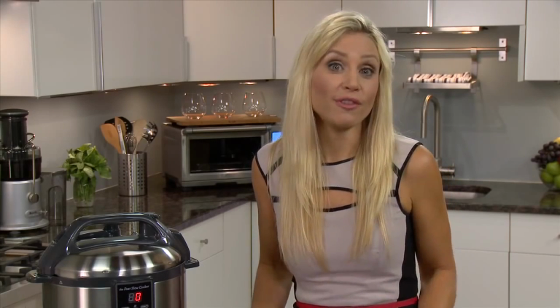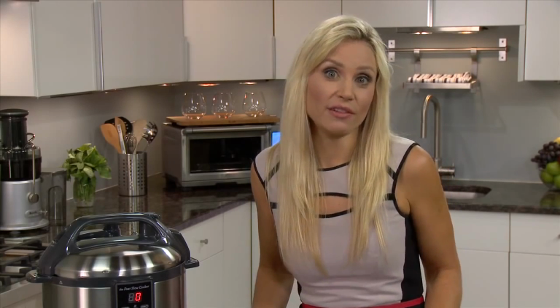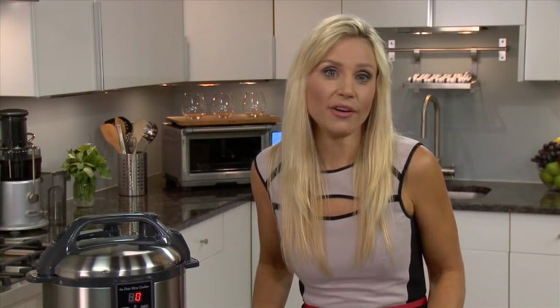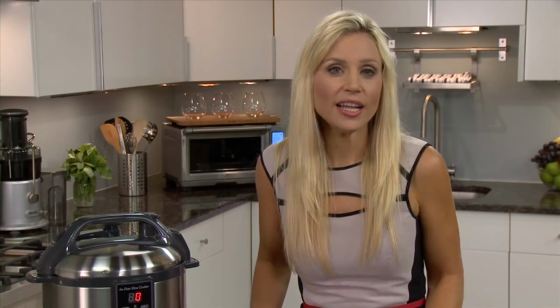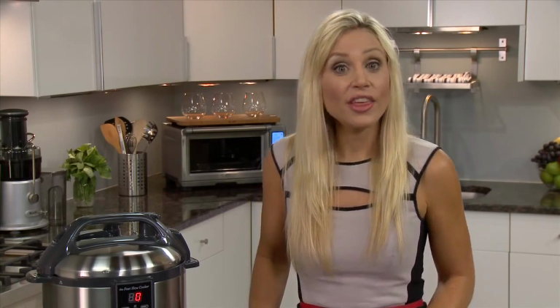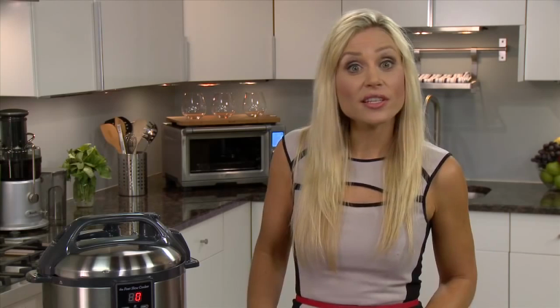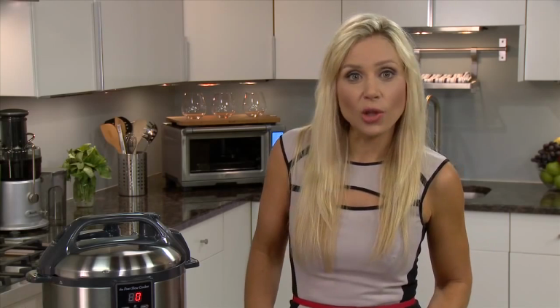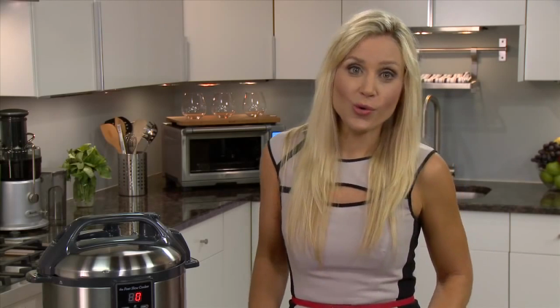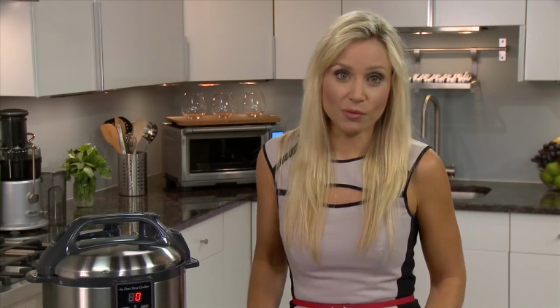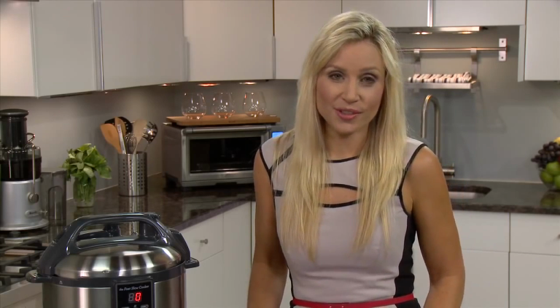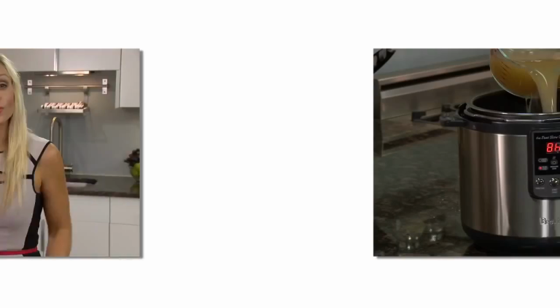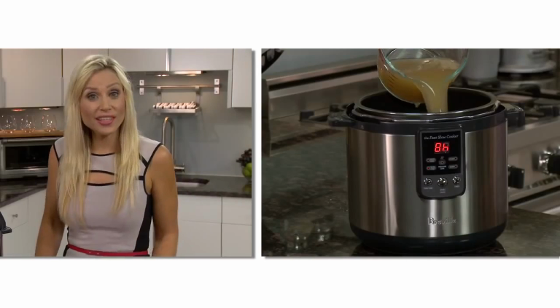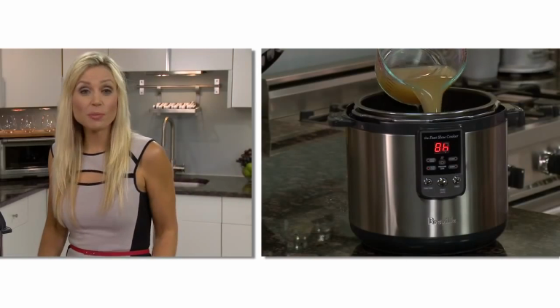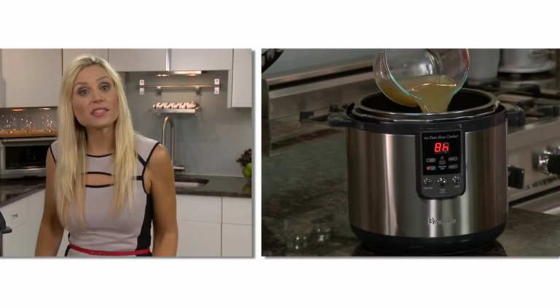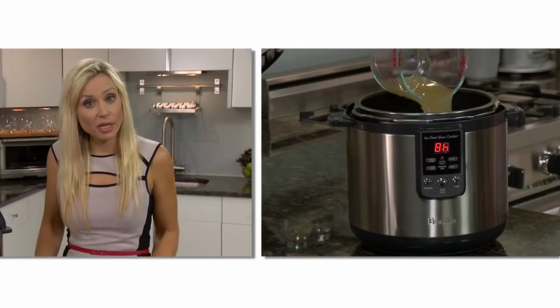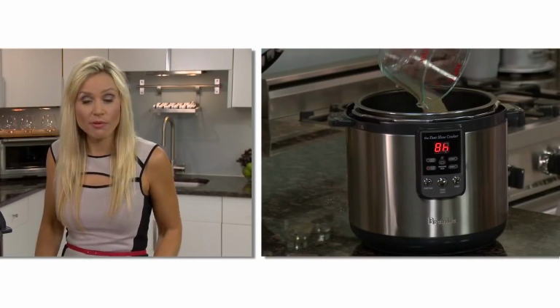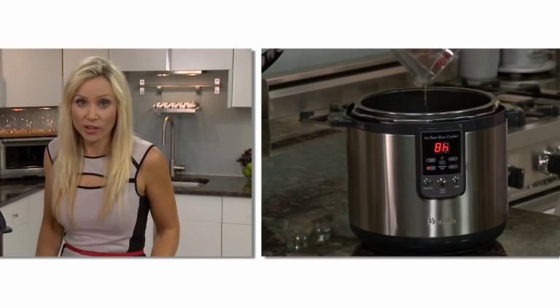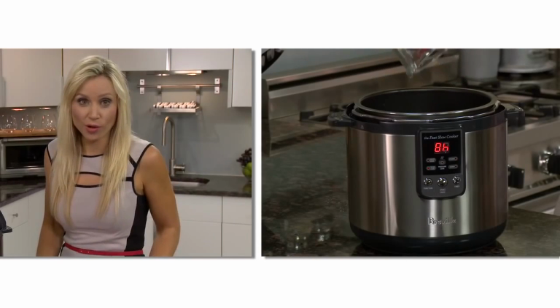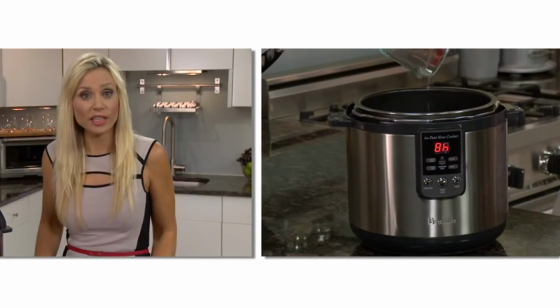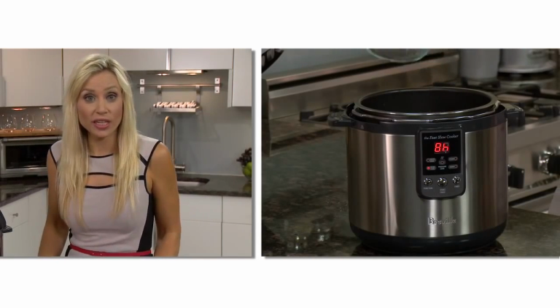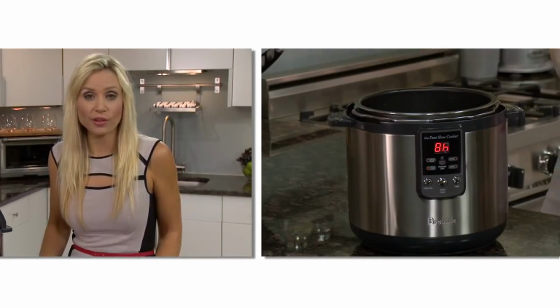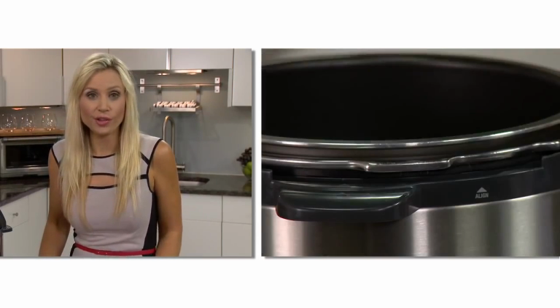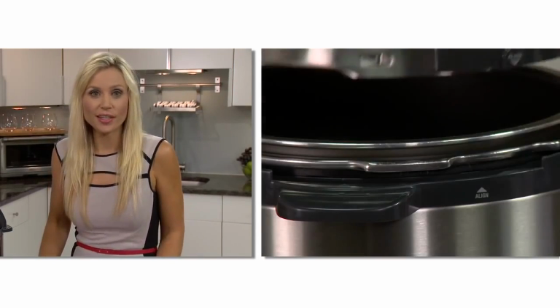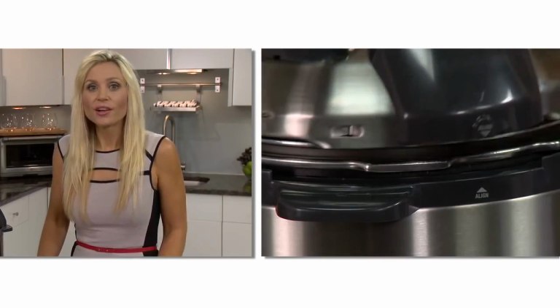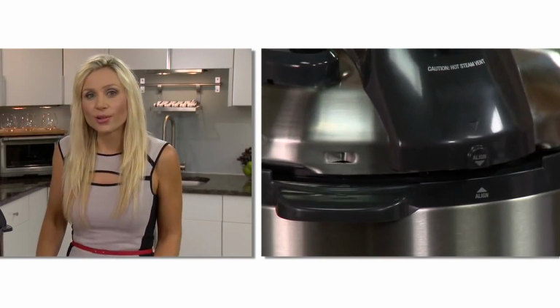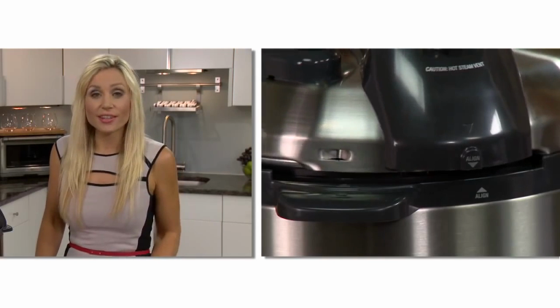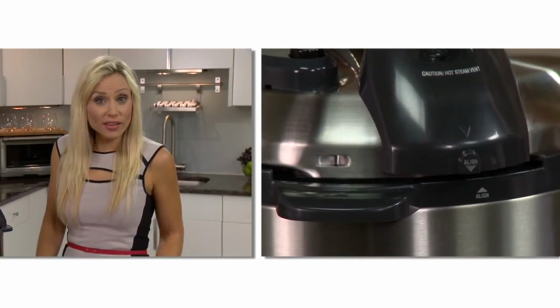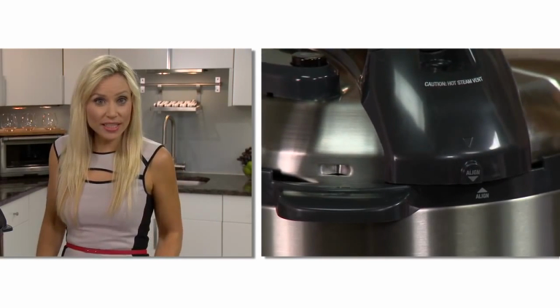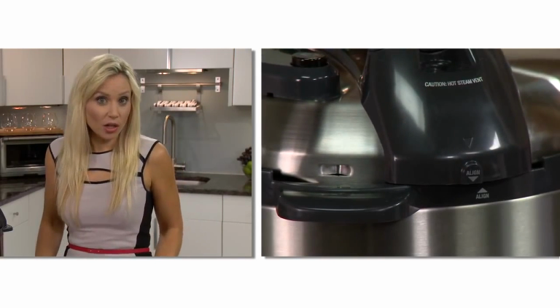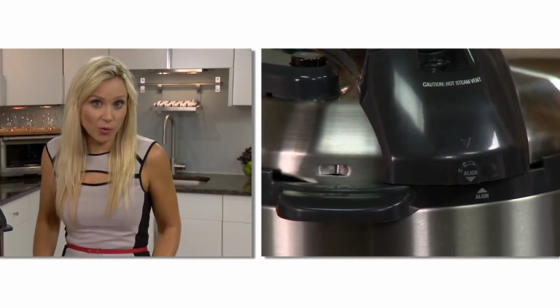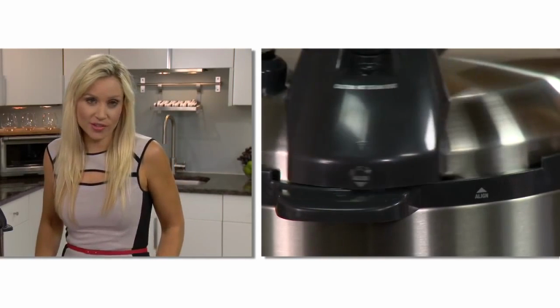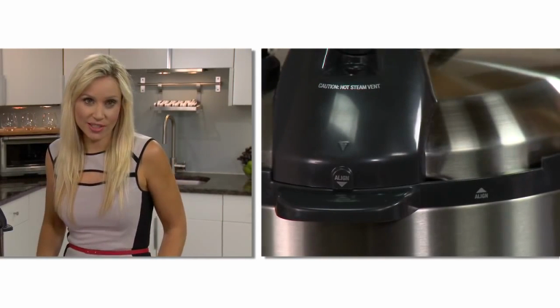If you have more time and want to spend it flavour layering, there is the slow cook option. To do this, place a minimum of one quart of liquid in with your food. Close and lock the lid in a clockwise direction.